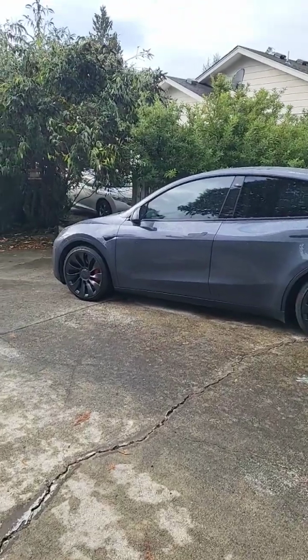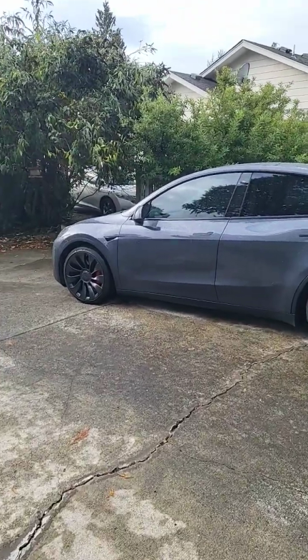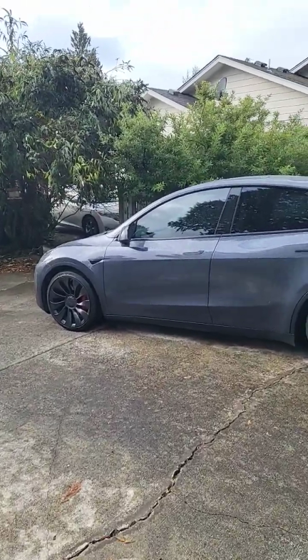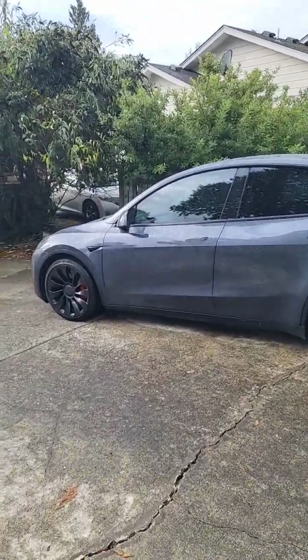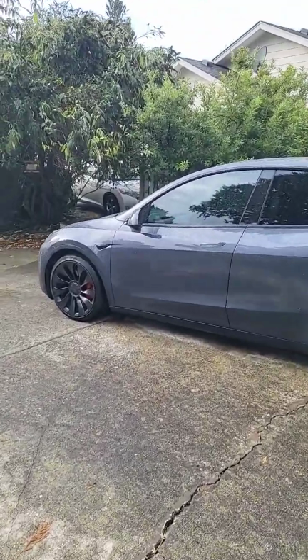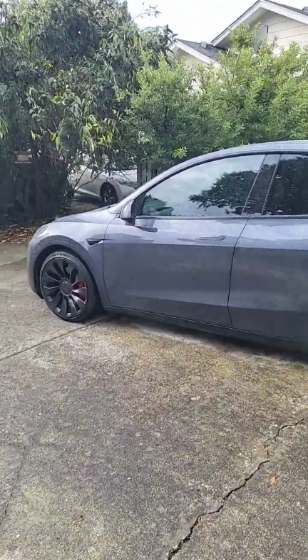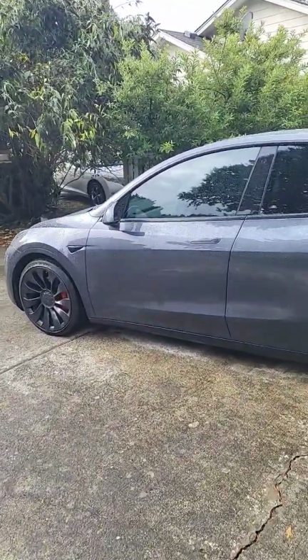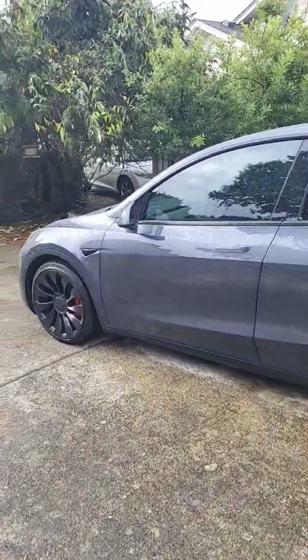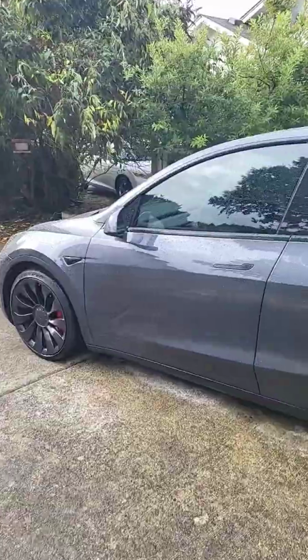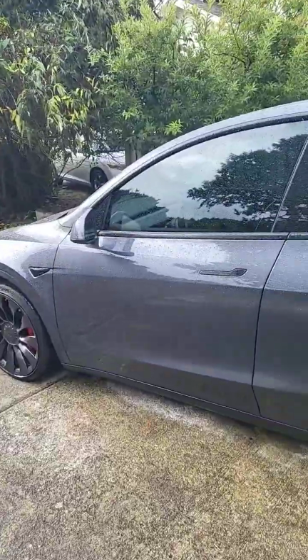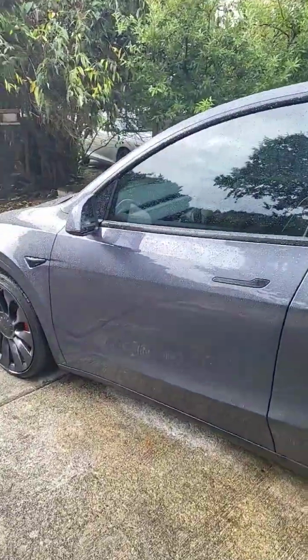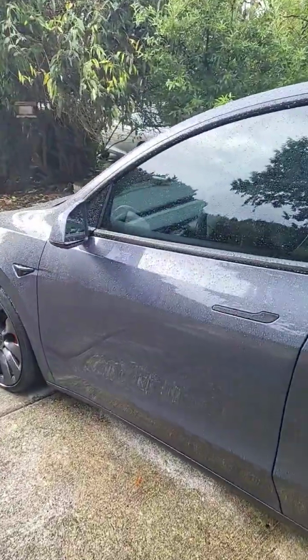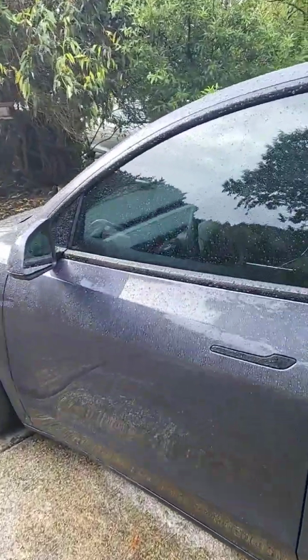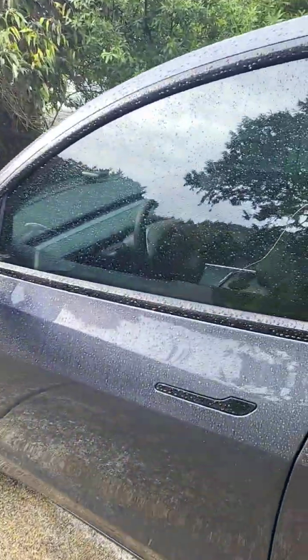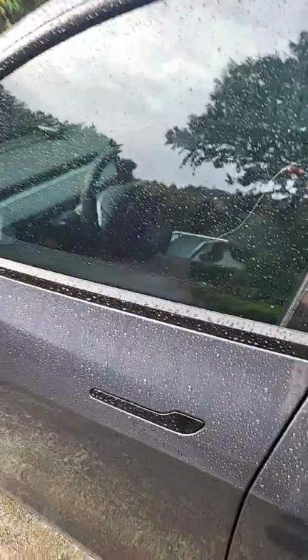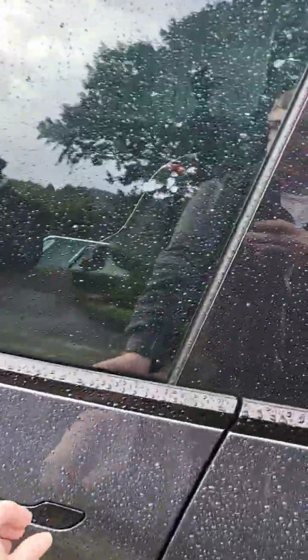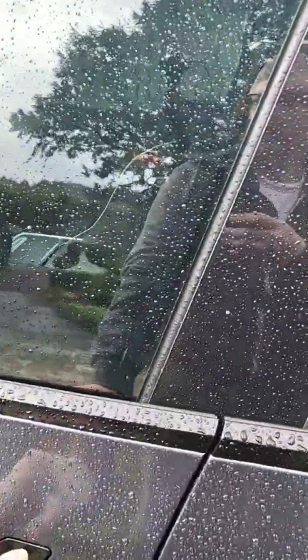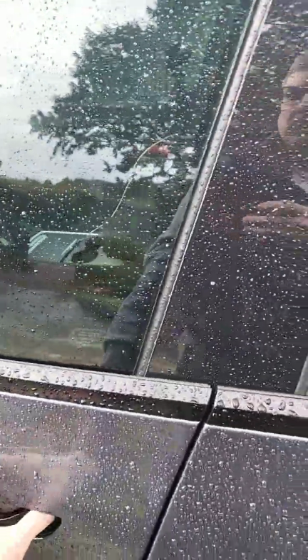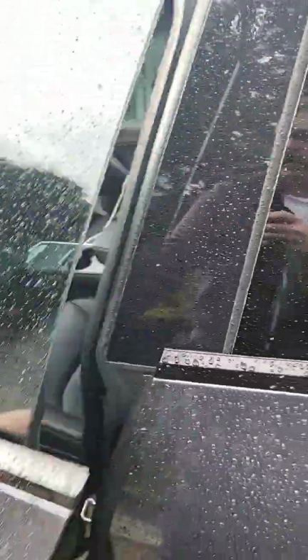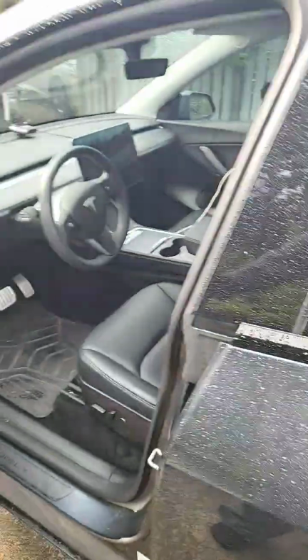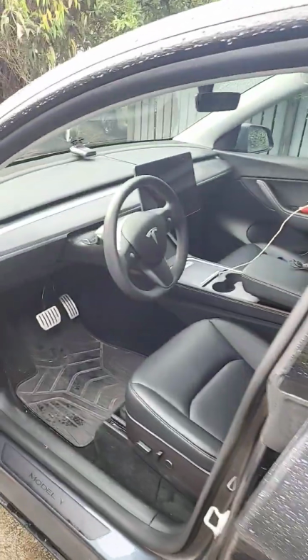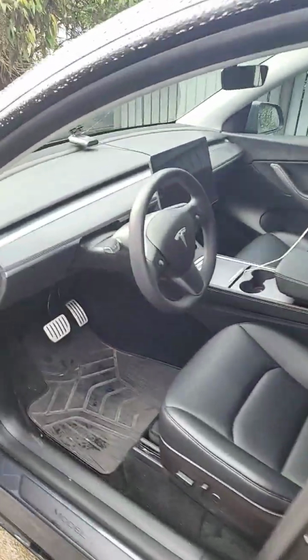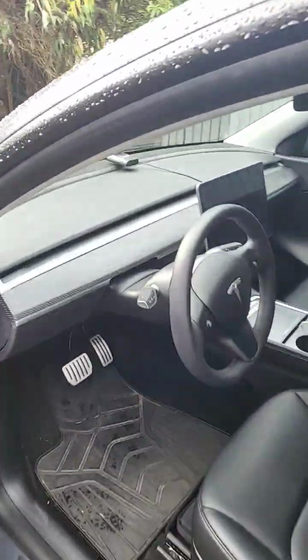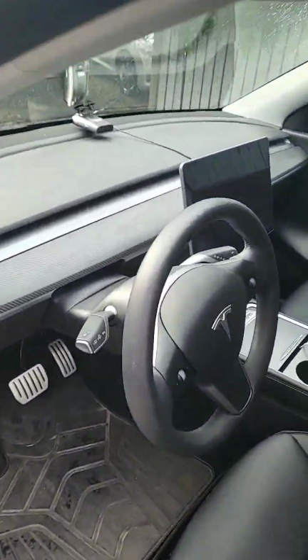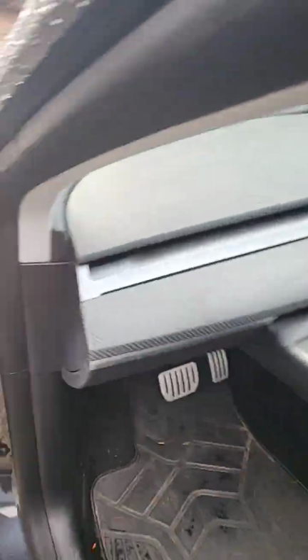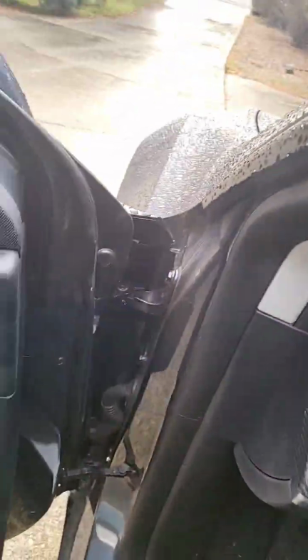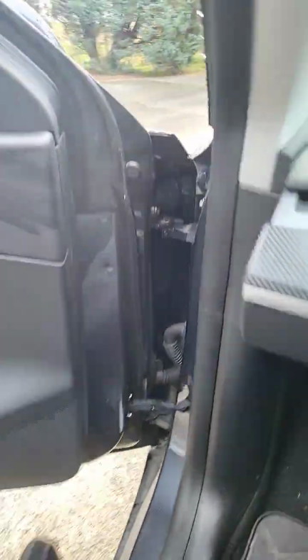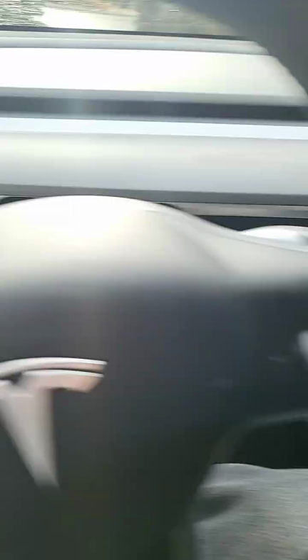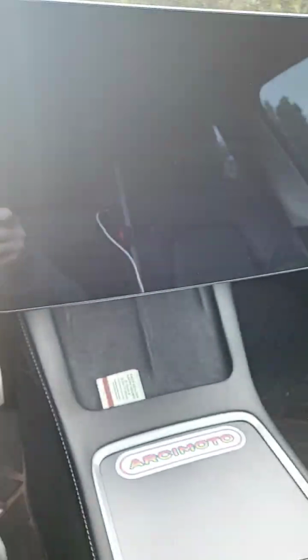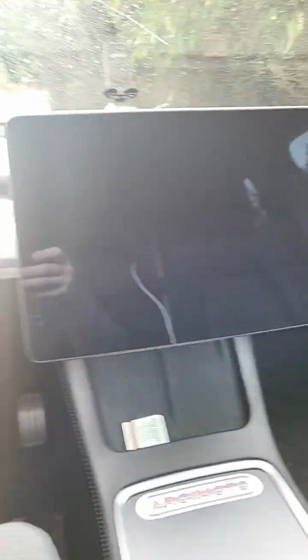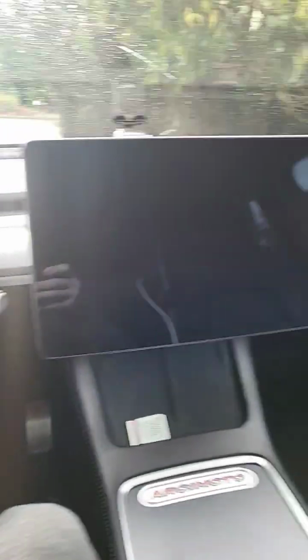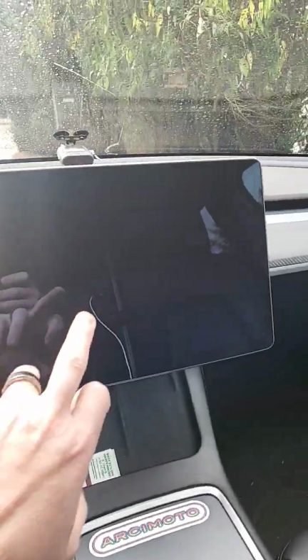I got all excited thinking Amos was getting the latest update to FSD 69.3. I don't think so — I think I got 69.2.4. But what happened is, after the update, Amos bricked up.